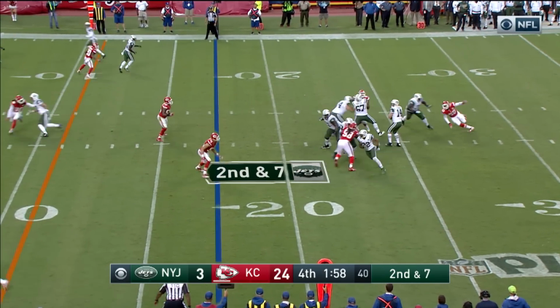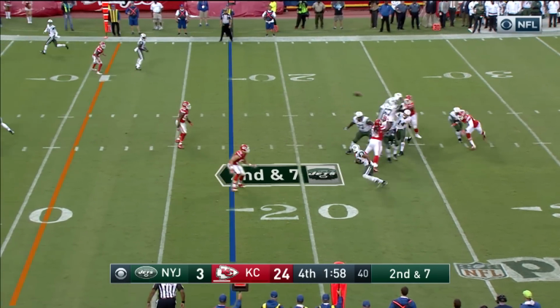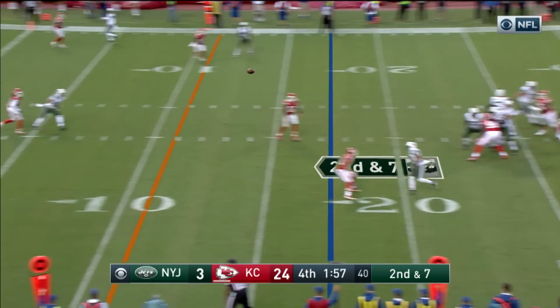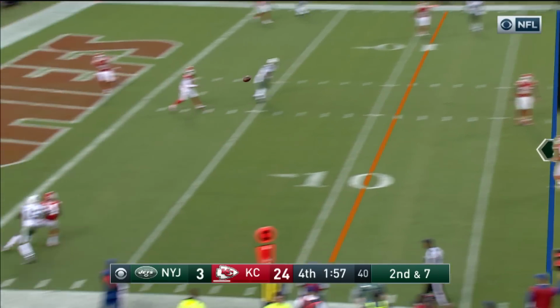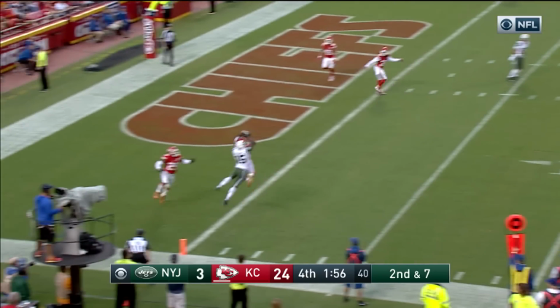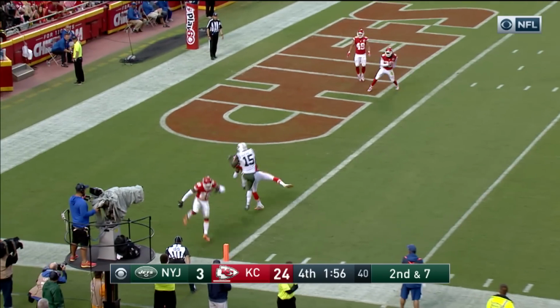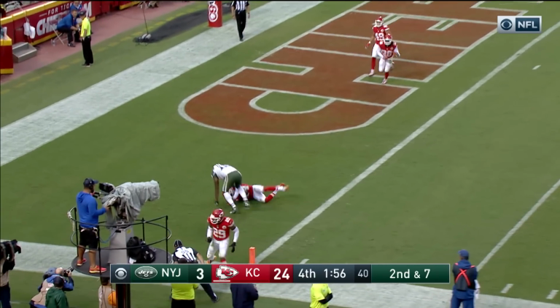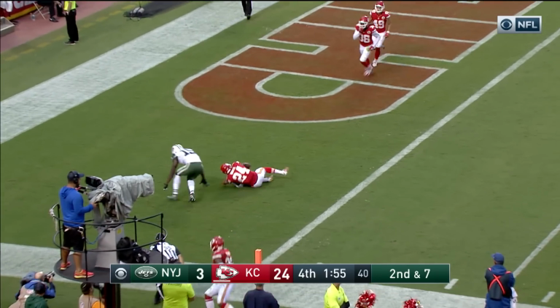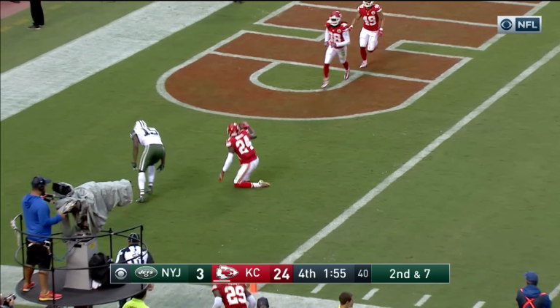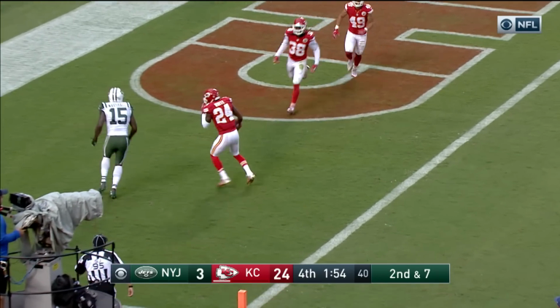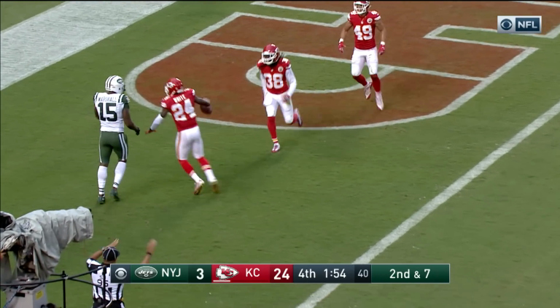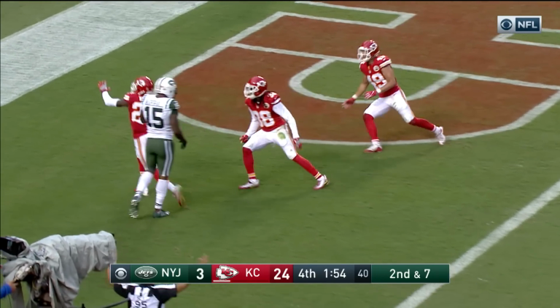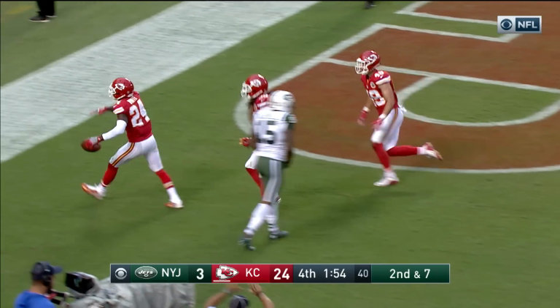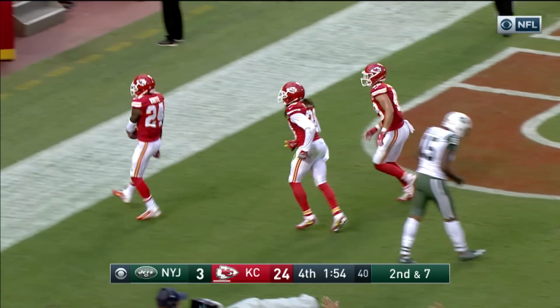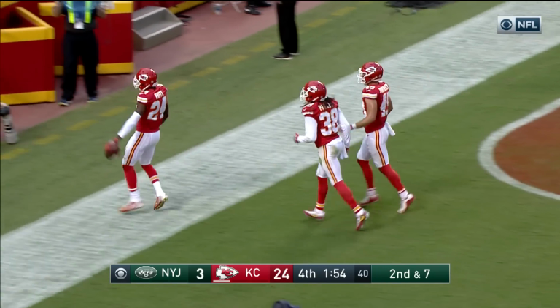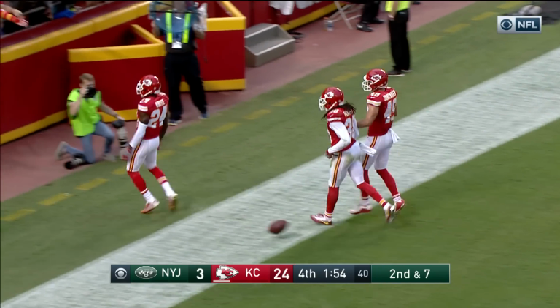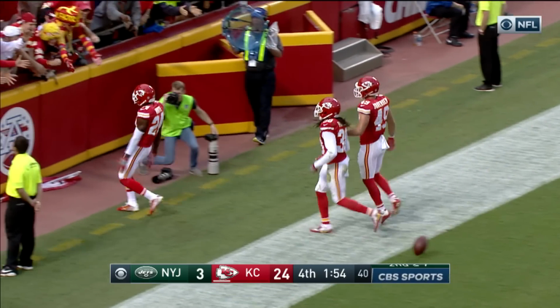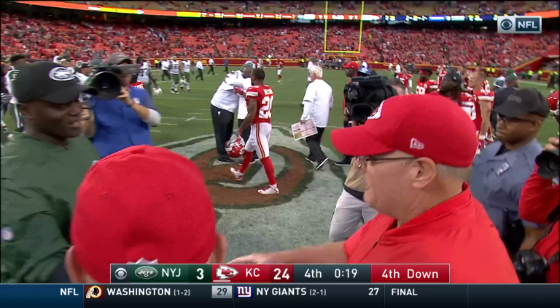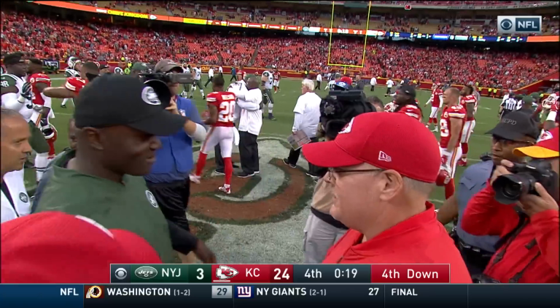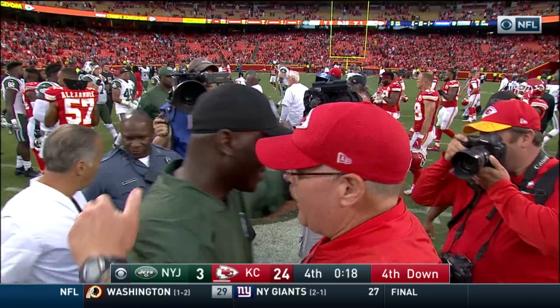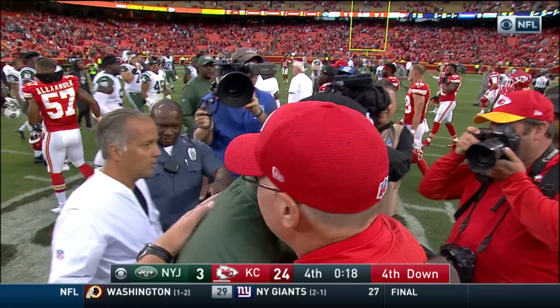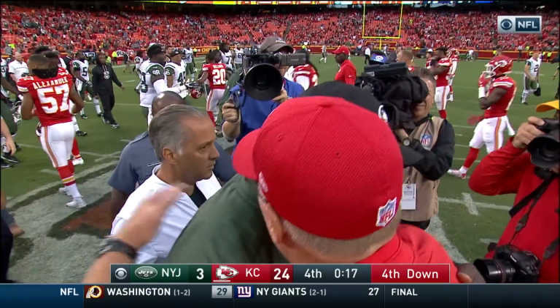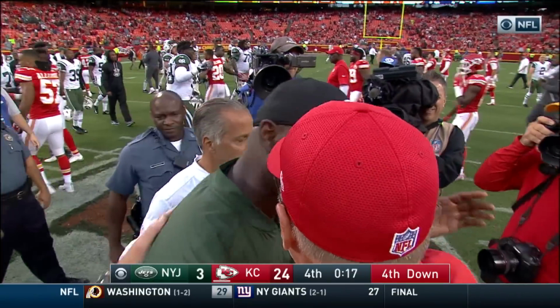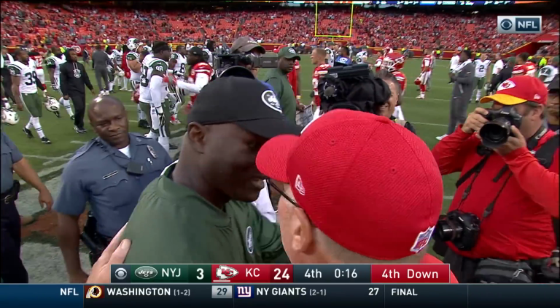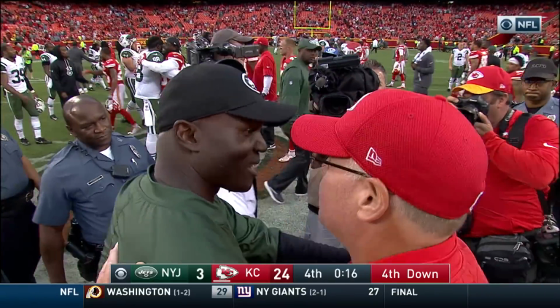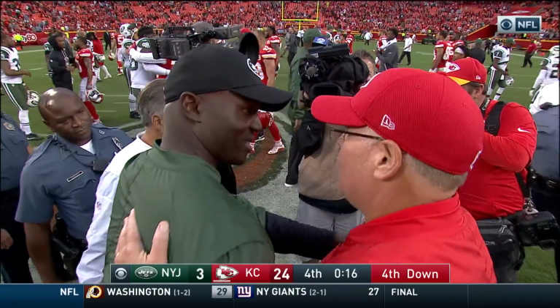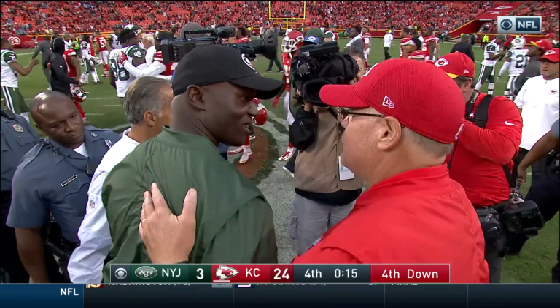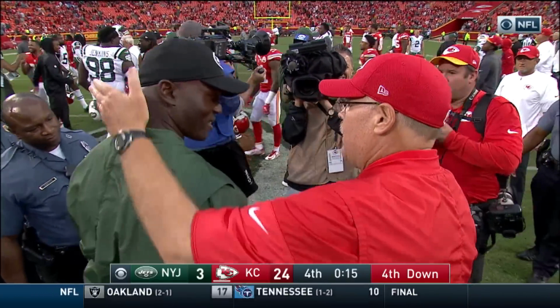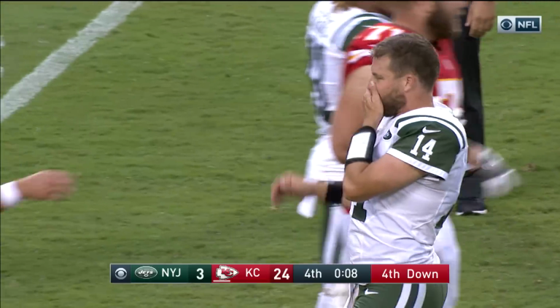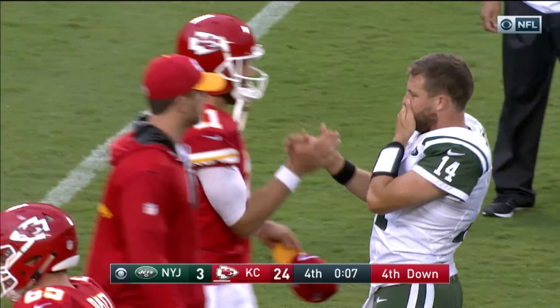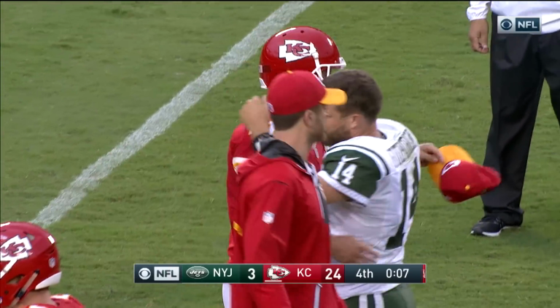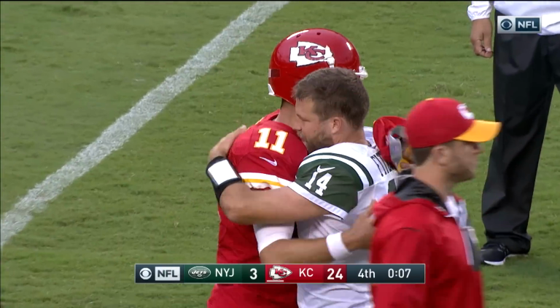Fitzpatrick with time, end zone — leaping — intercepted by Marshall. This was a big statement for an early season contest between these two. Big day for the Kansas City Chiefs.